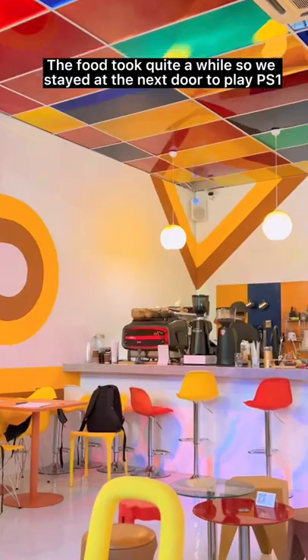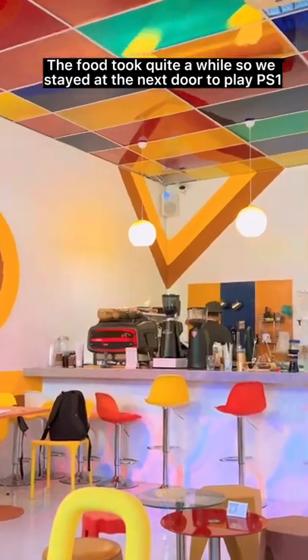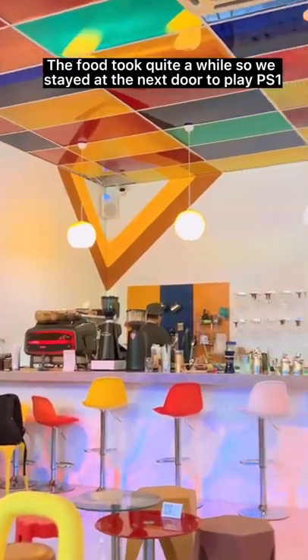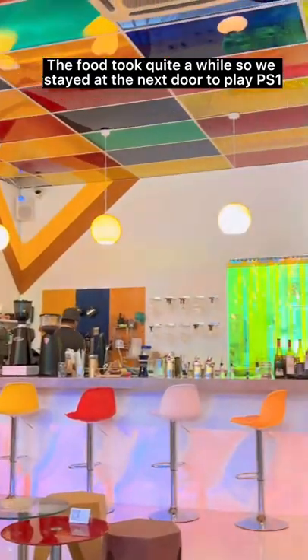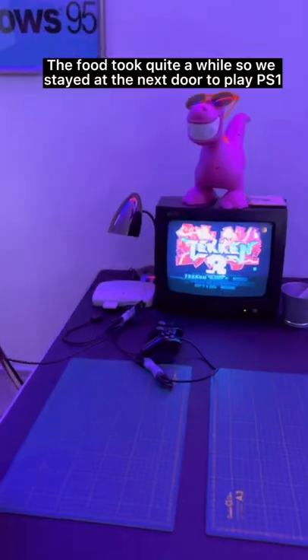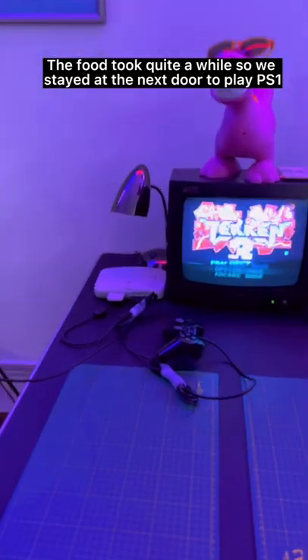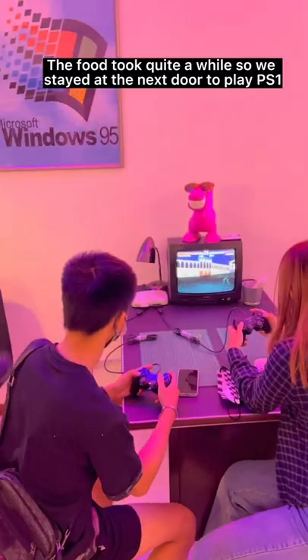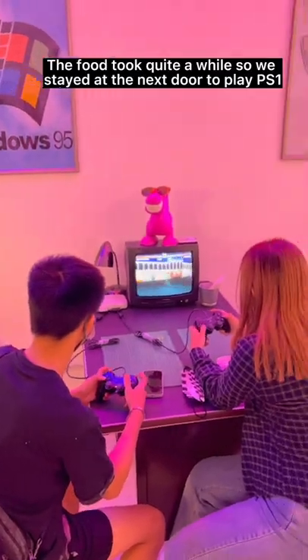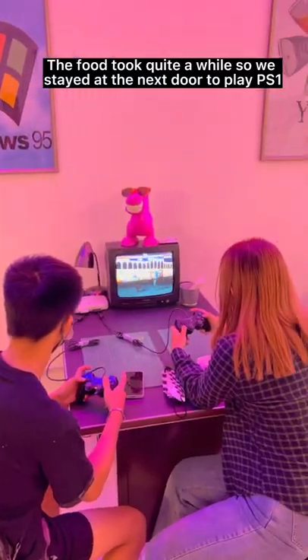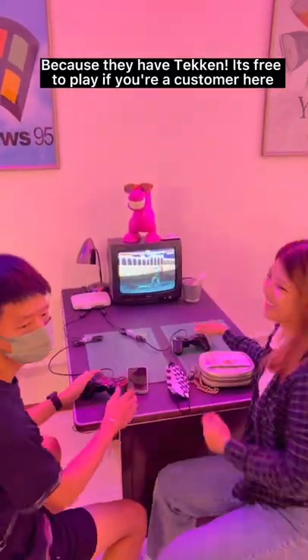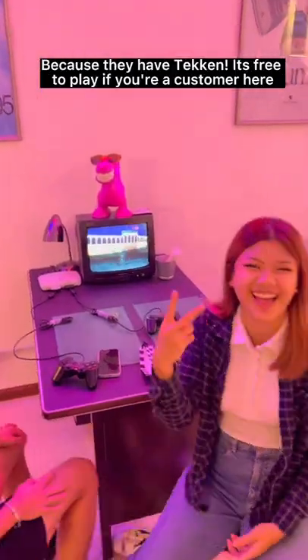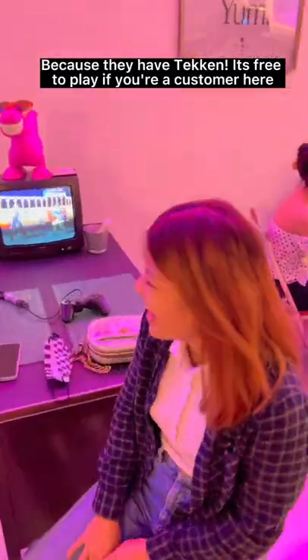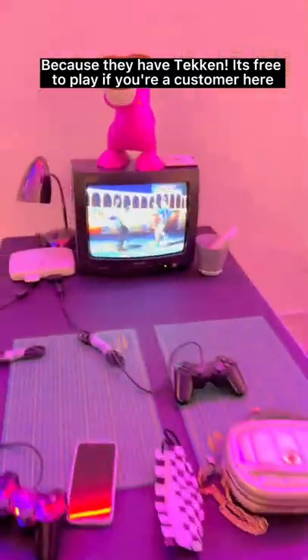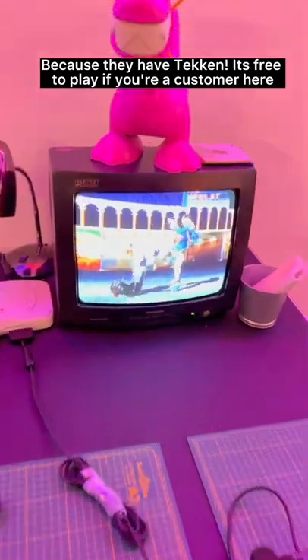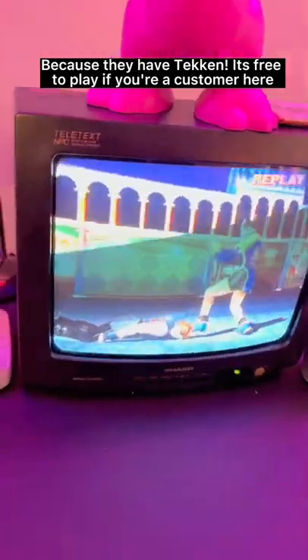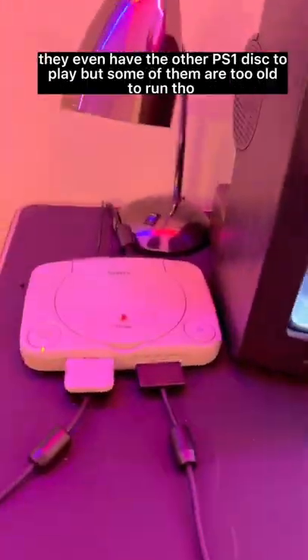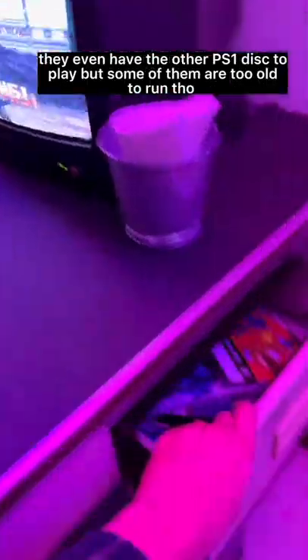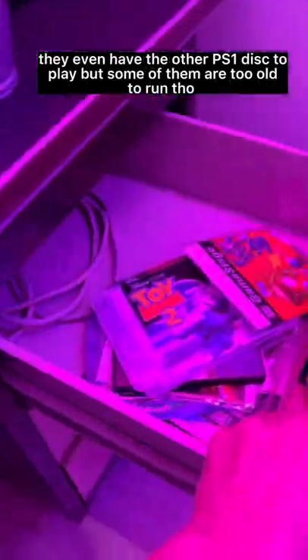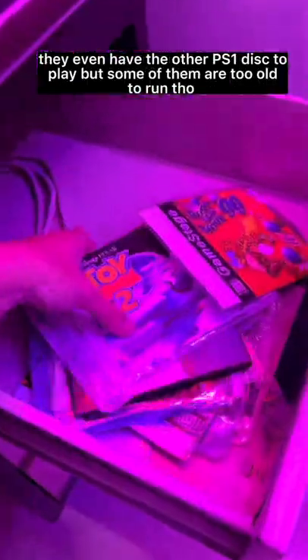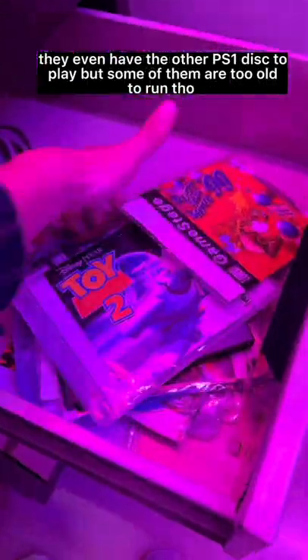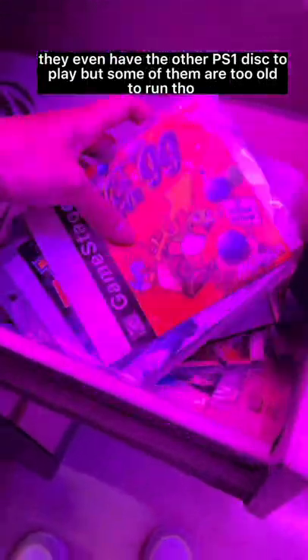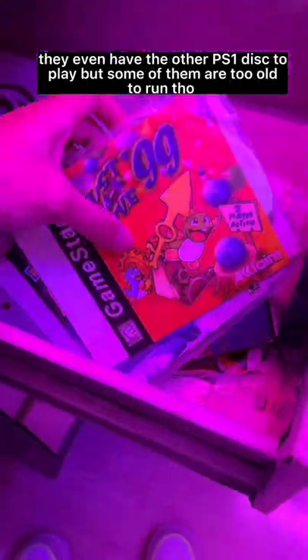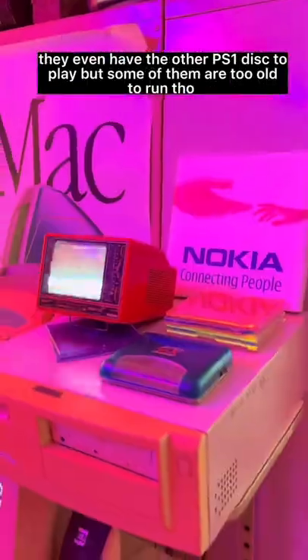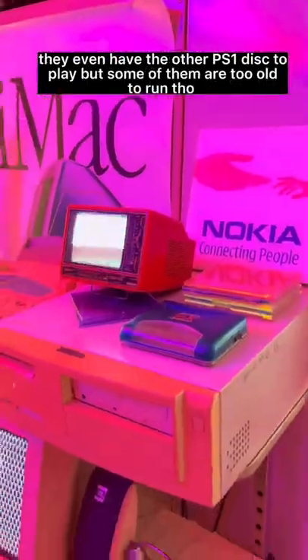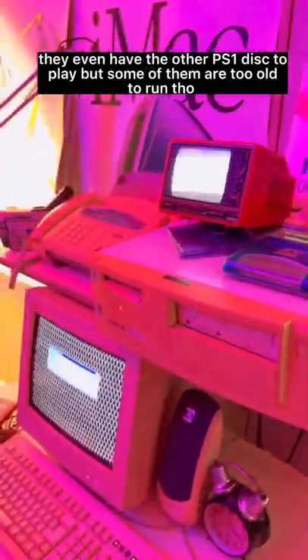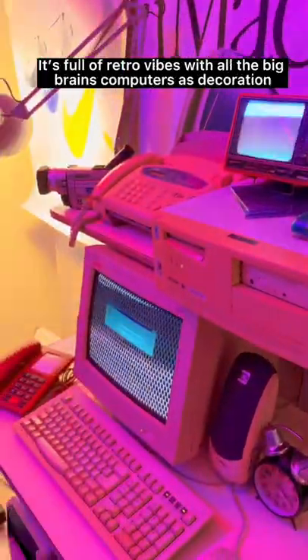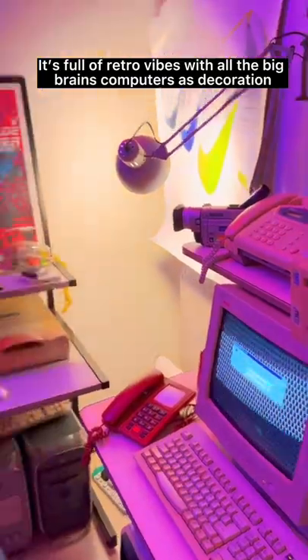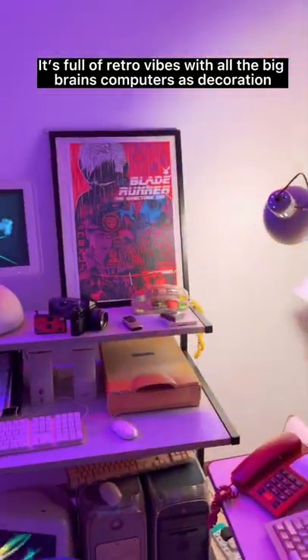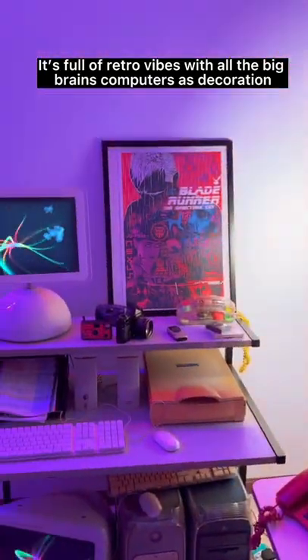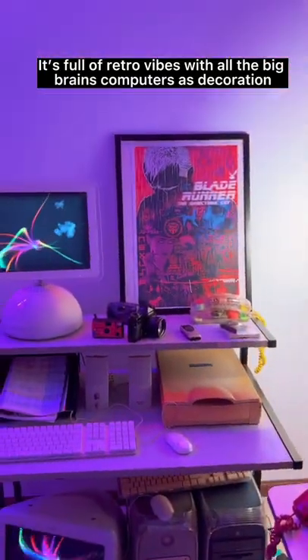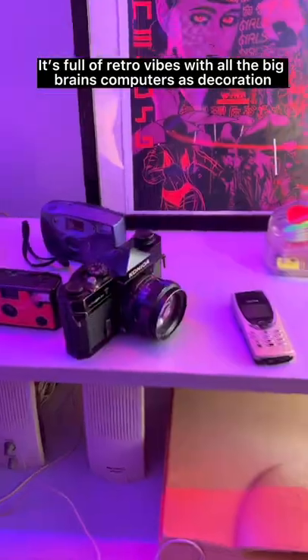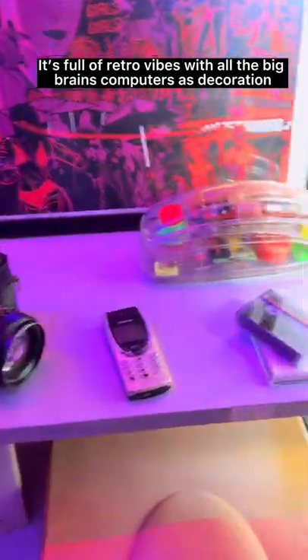The food took quite a while to prepare, so we stayed at the next door café to play PS1 because they have Tekken. It's free to play if you're a customer, and they even have other PS1 discs to play, though some of them are too old to run. It's full of retro vibes with all the big boxy computers as decoration.